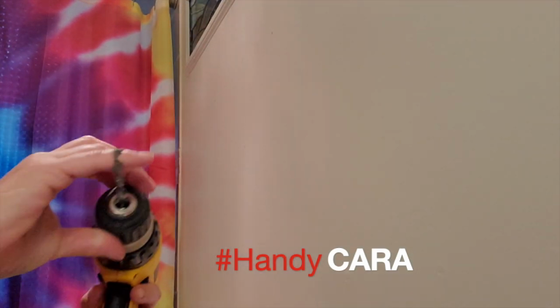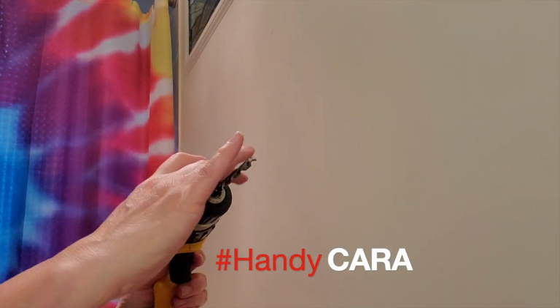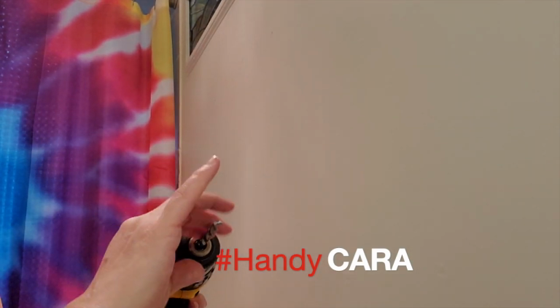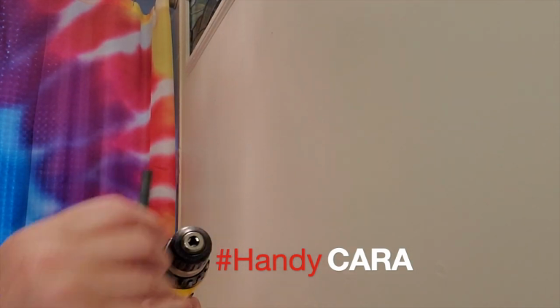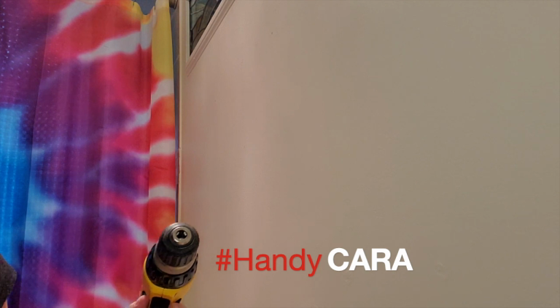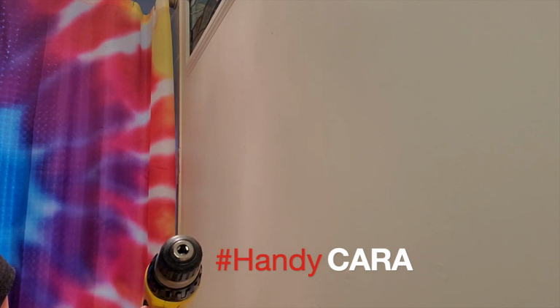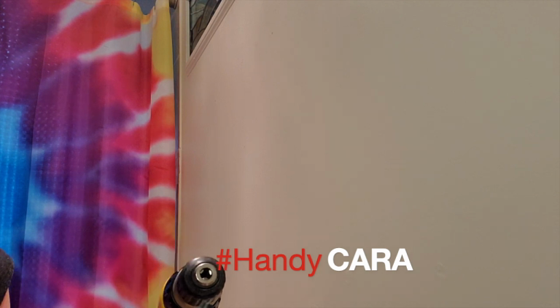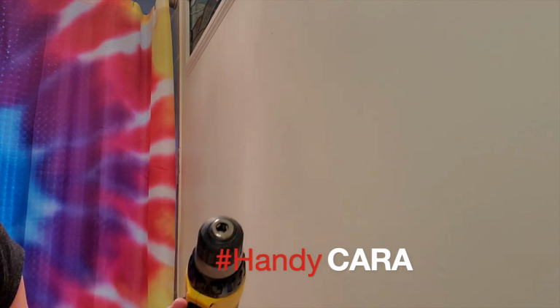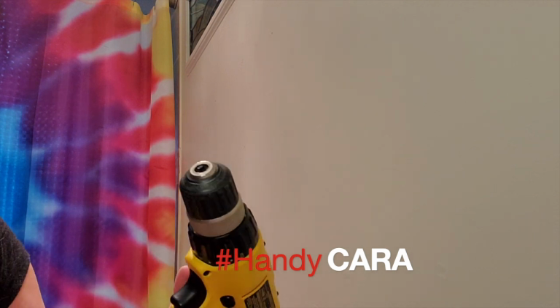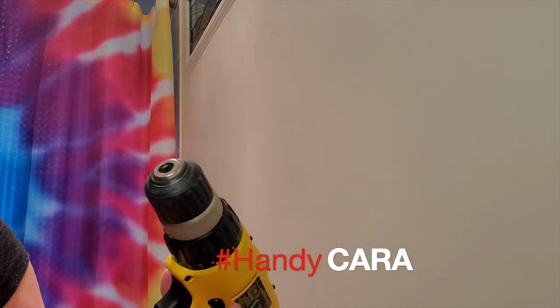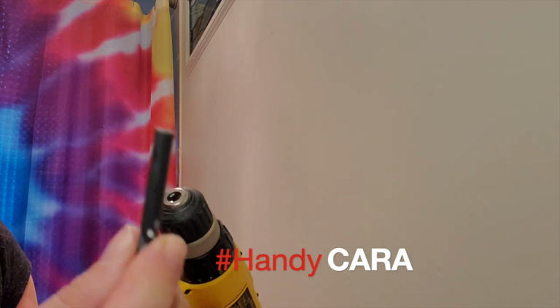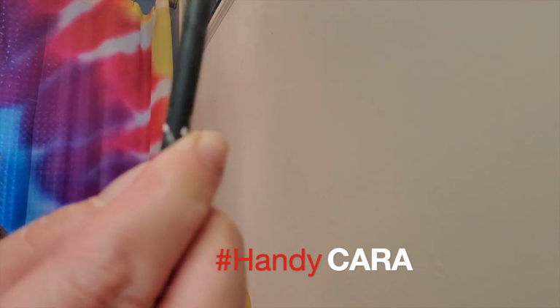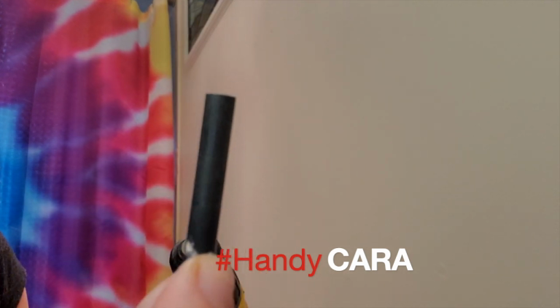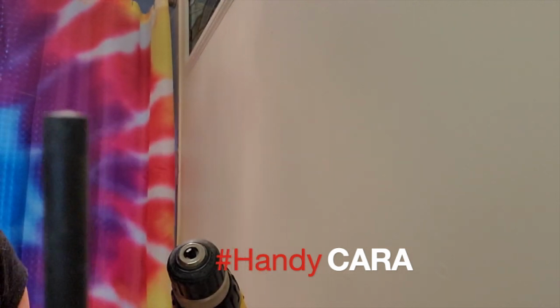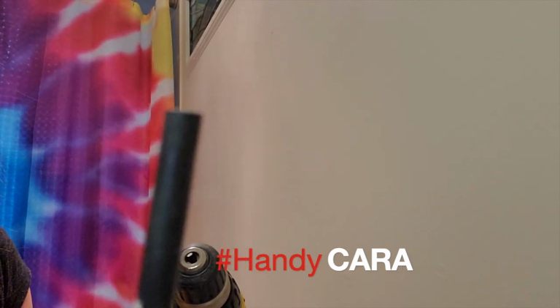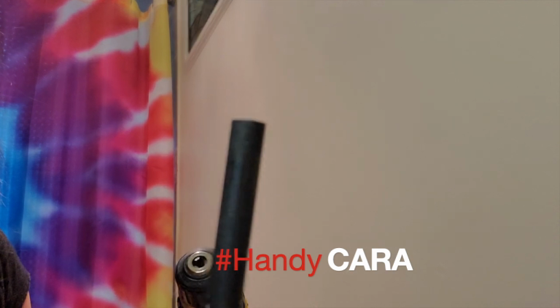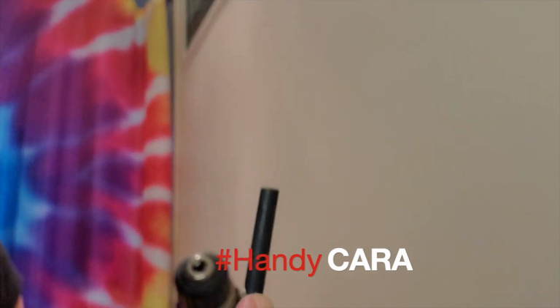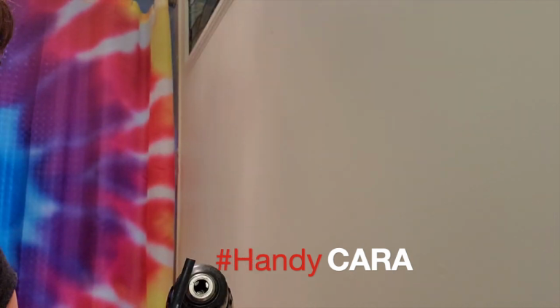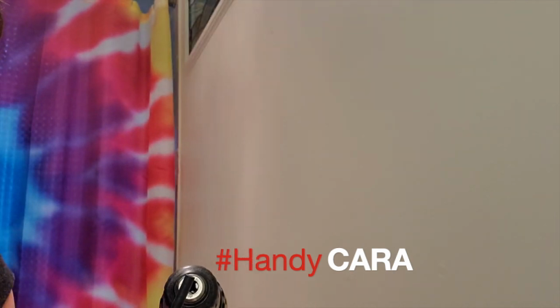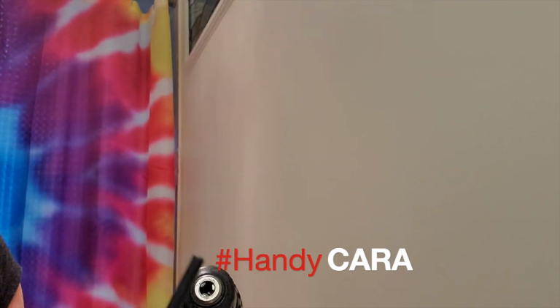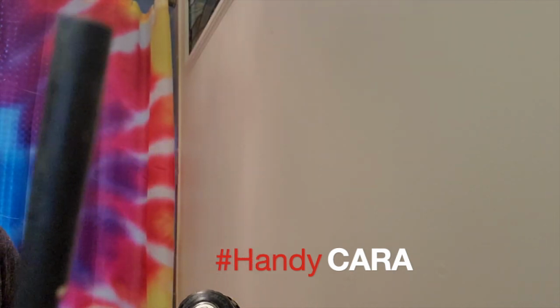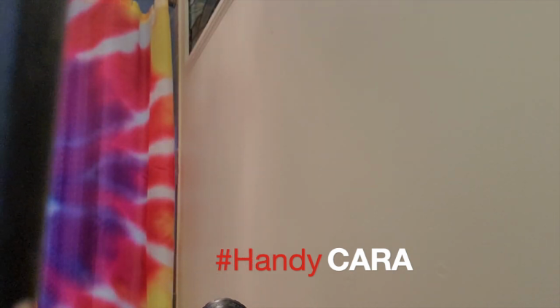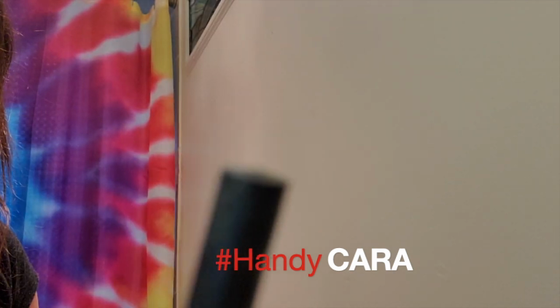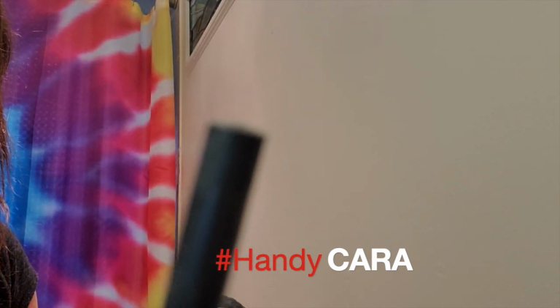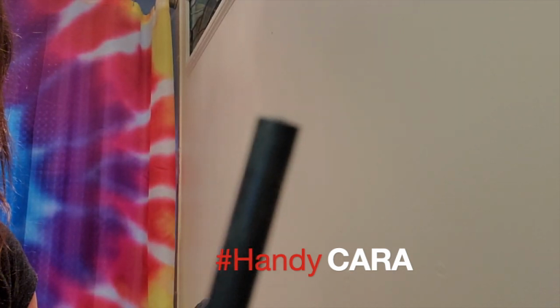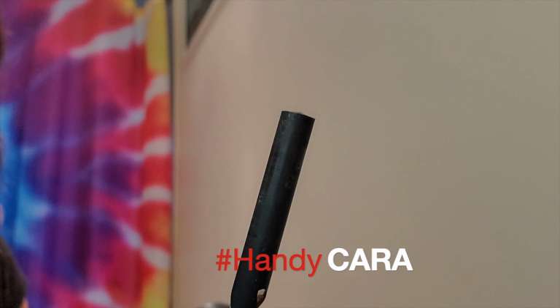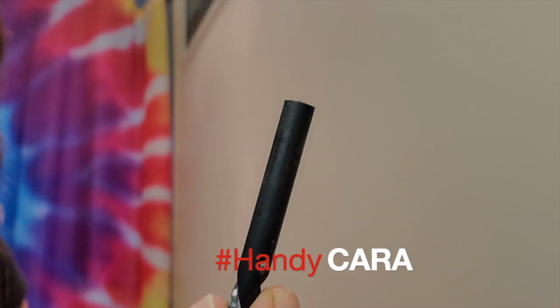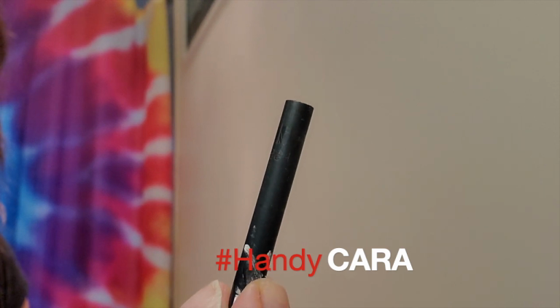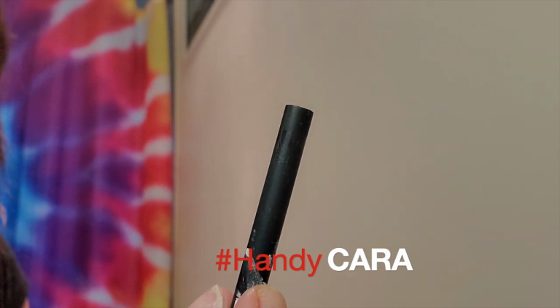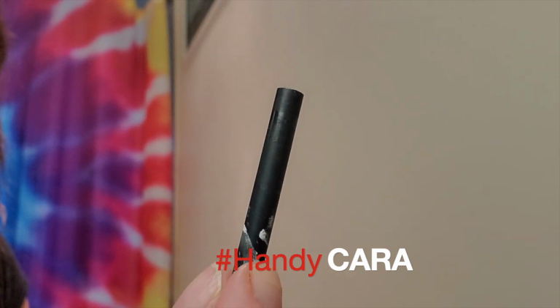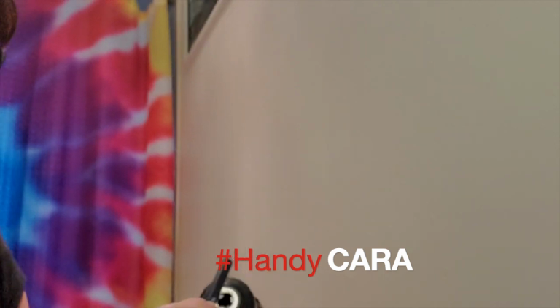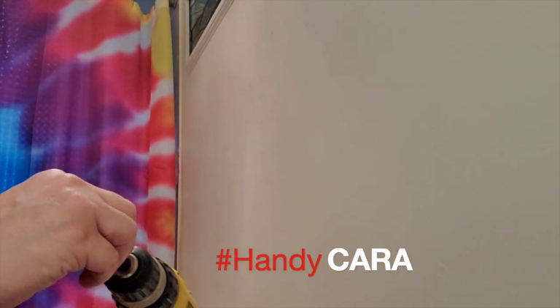Here's a trick: if you don't know what size a drill bit is, it is written in teeny tiny writing — you need like glasses and a light to see it, but it's there. I wasn't sure, I had to make sure. This is a quarter inch.